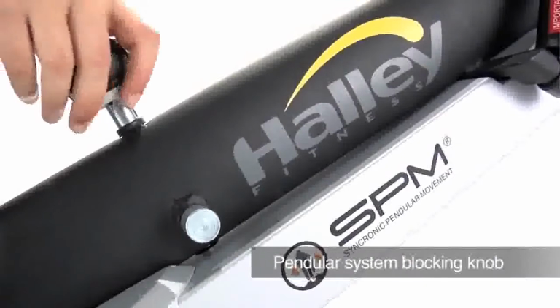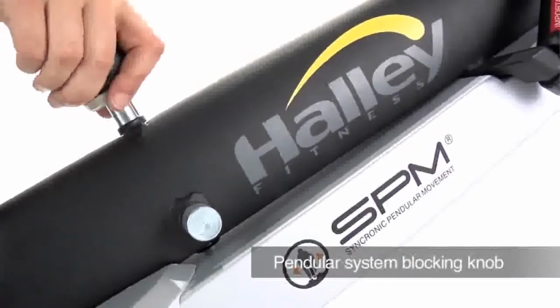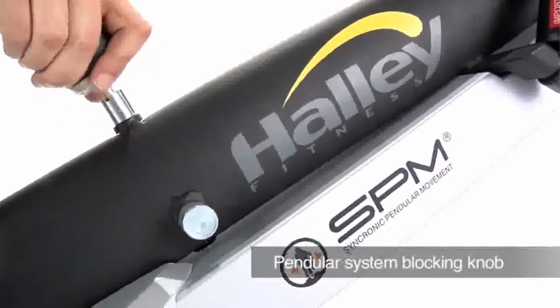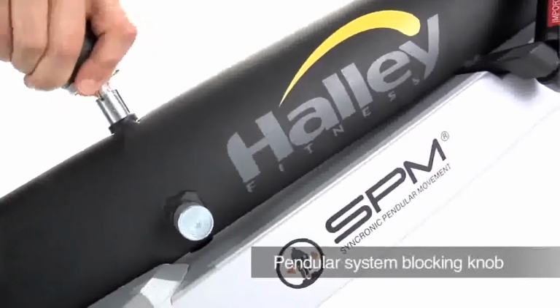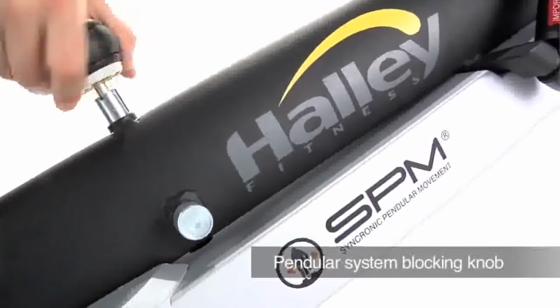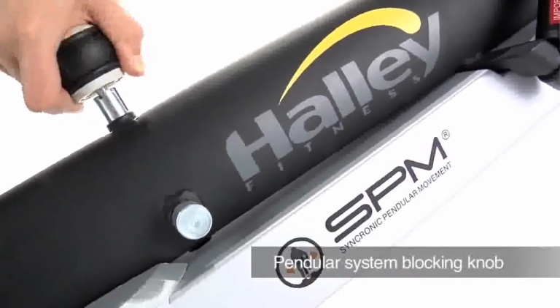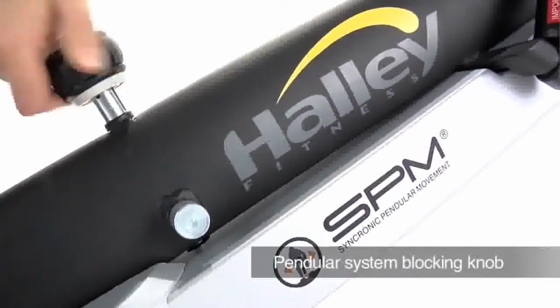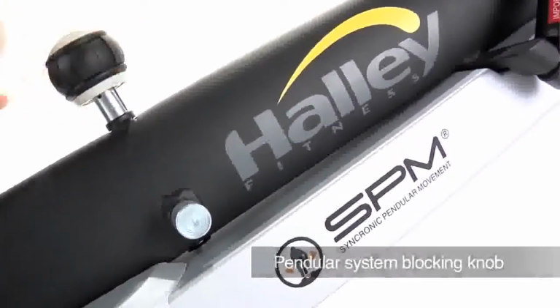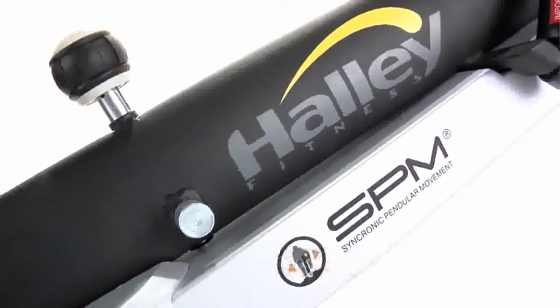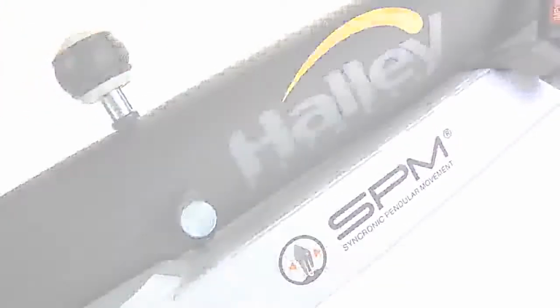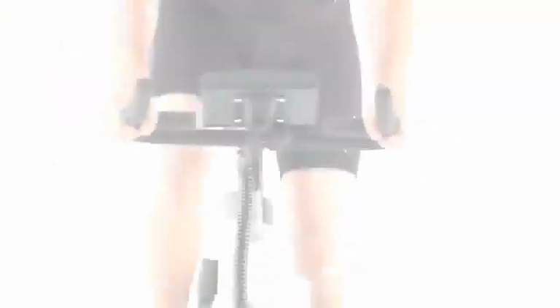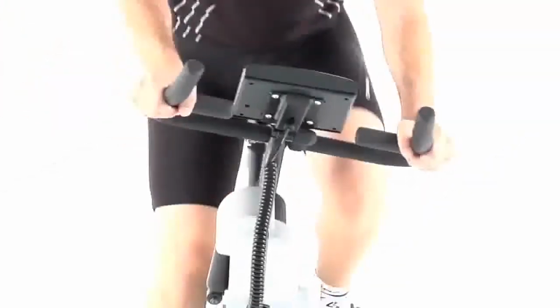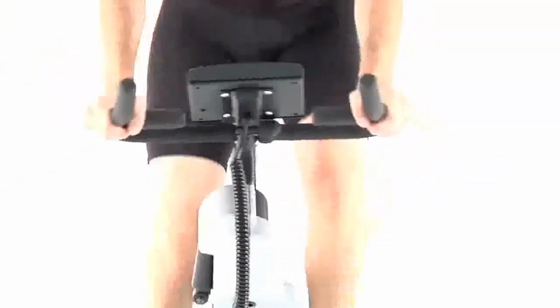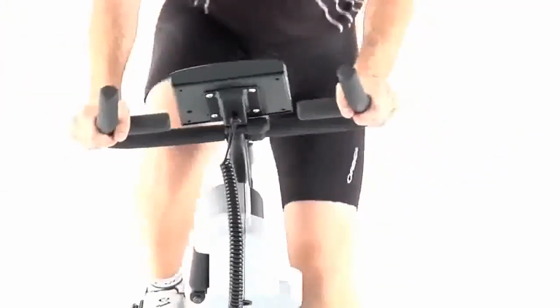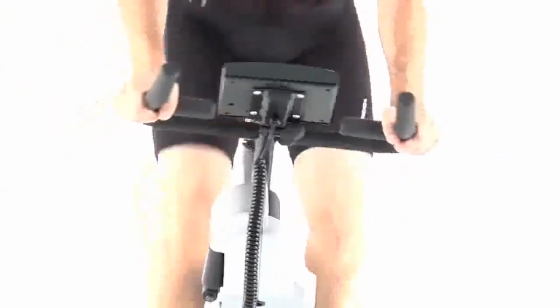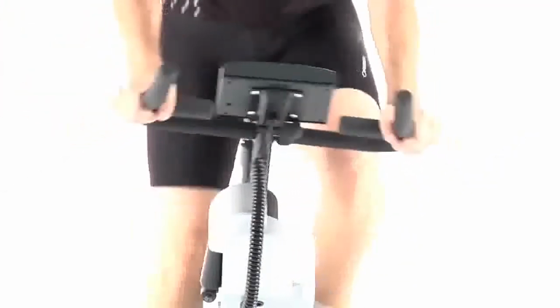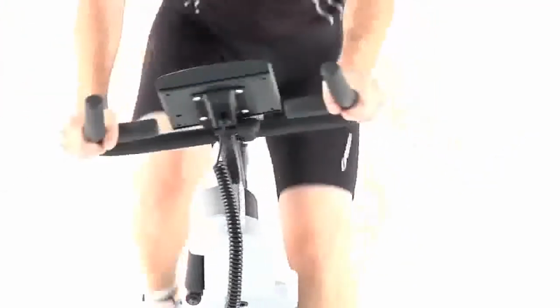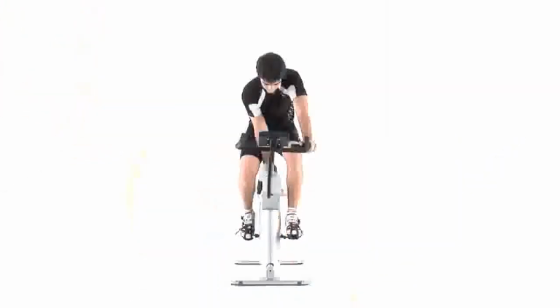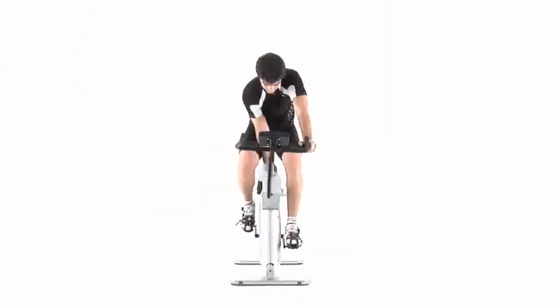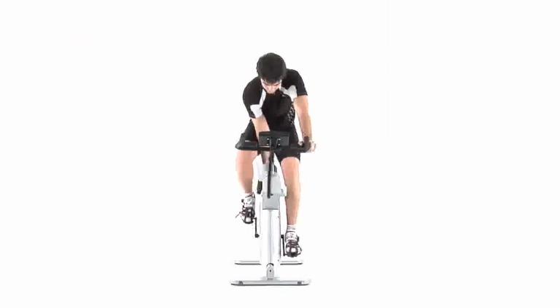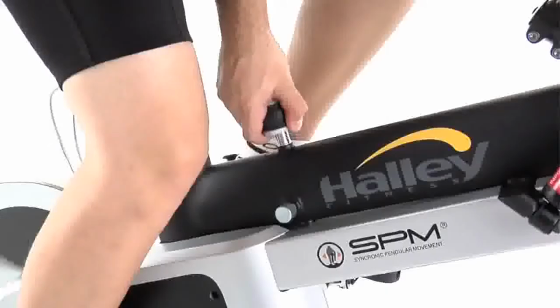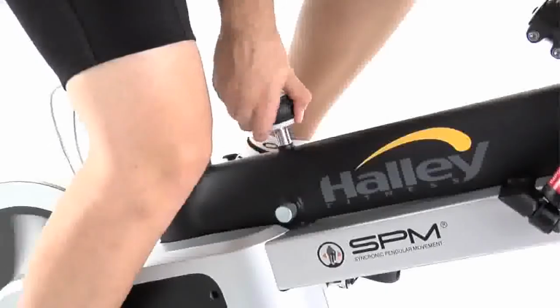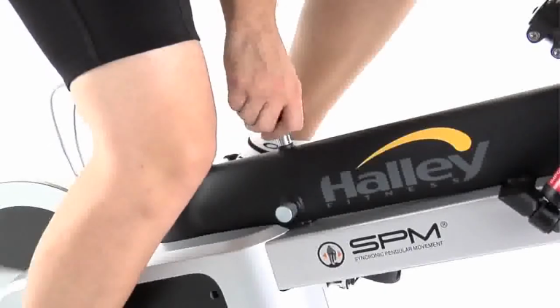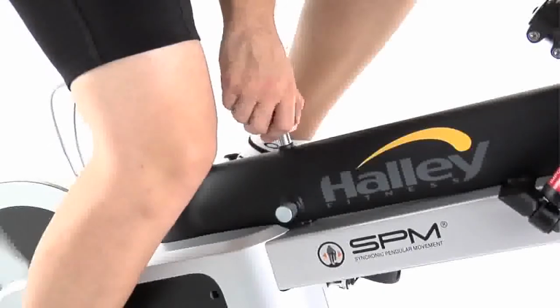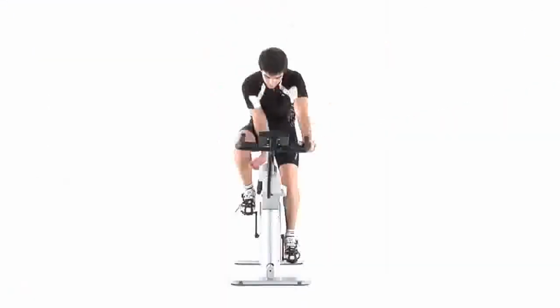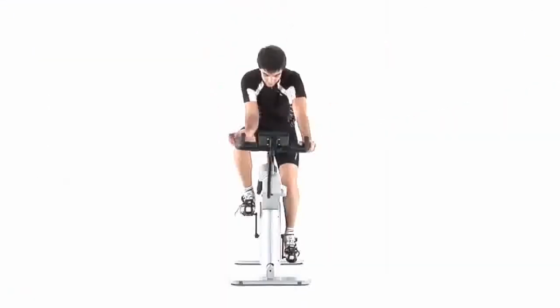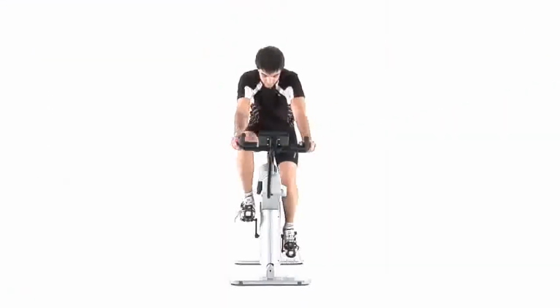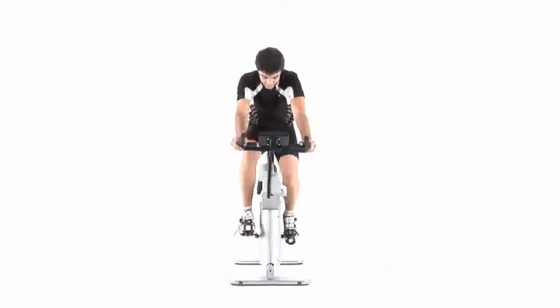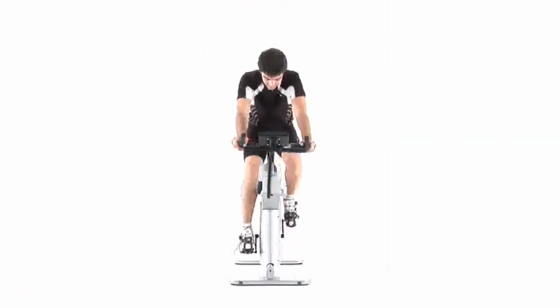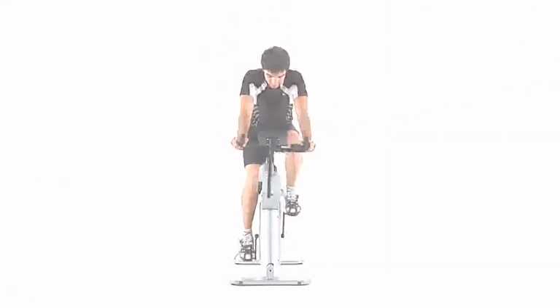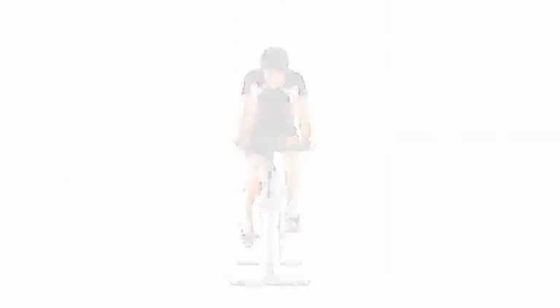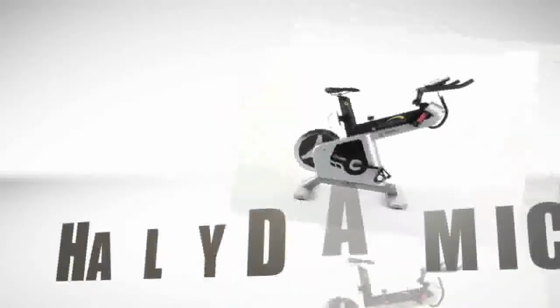Pendular system blocking knob. Change to static, combined or dynamic training just by turning the knob.